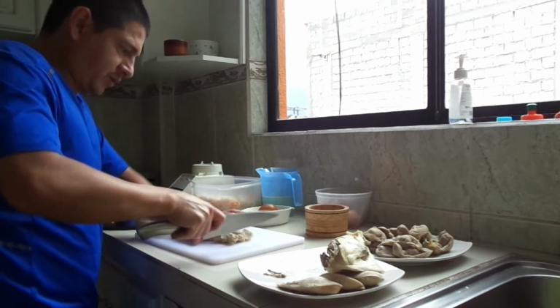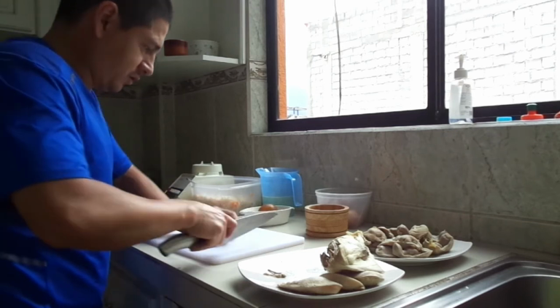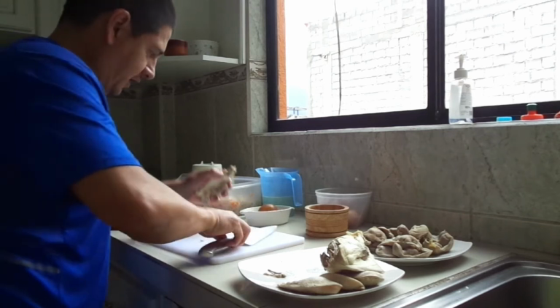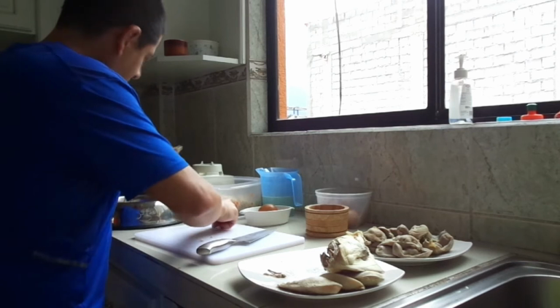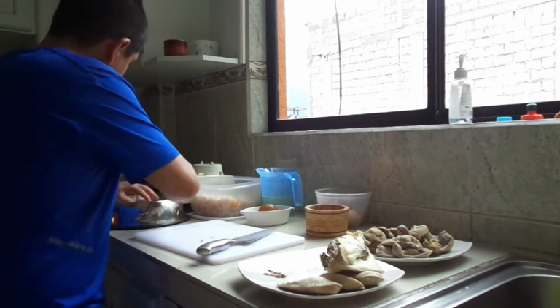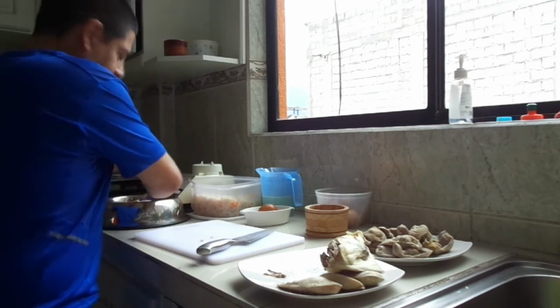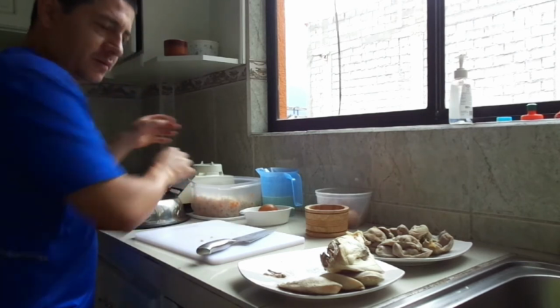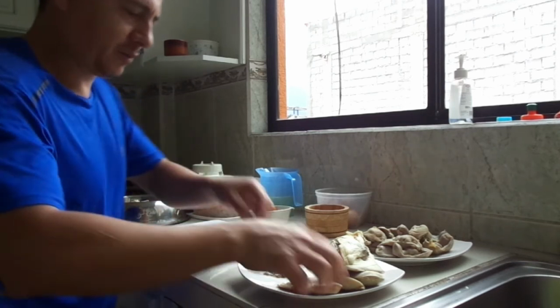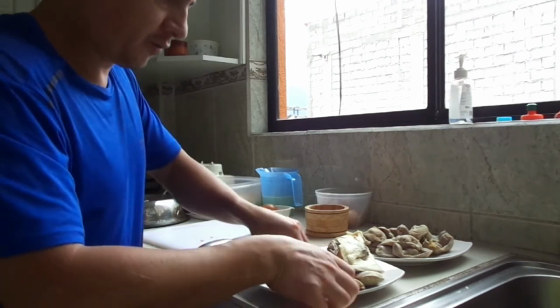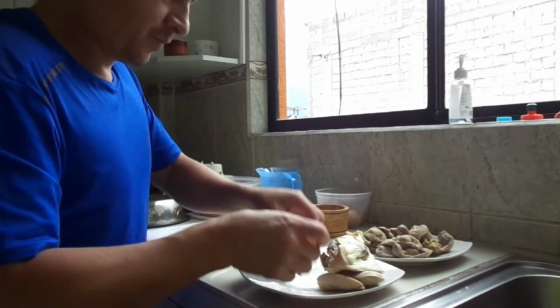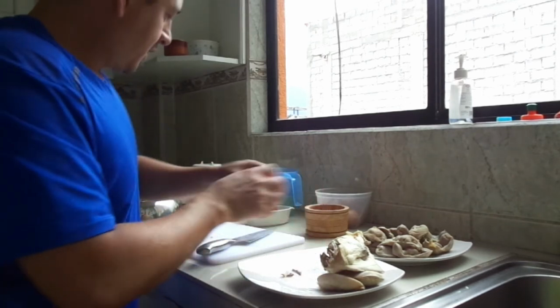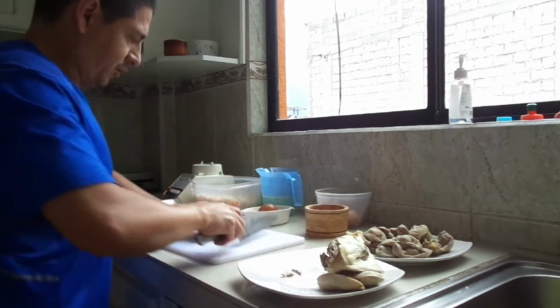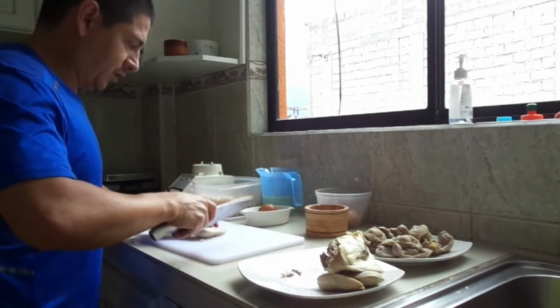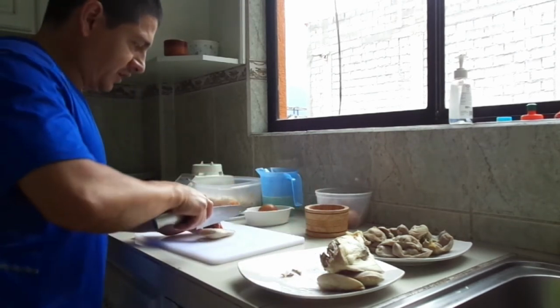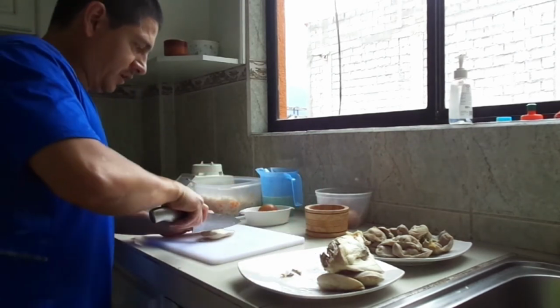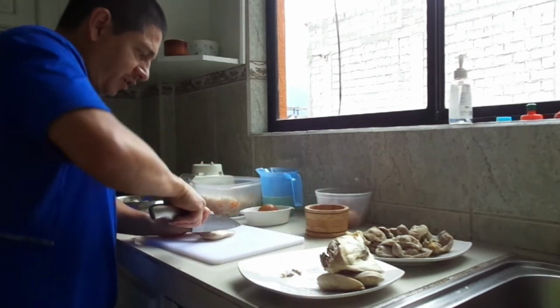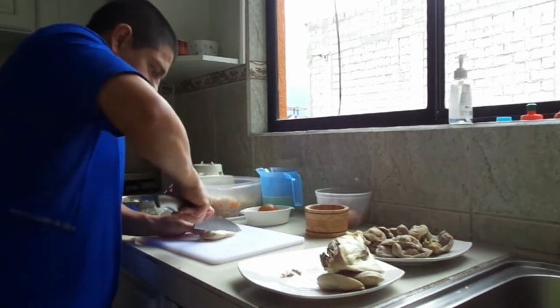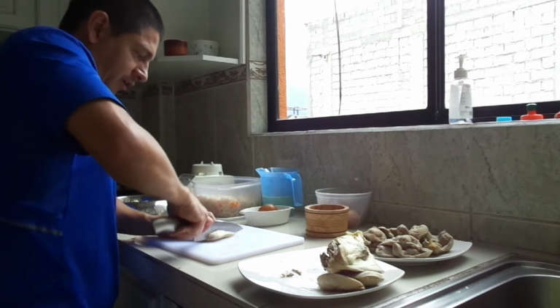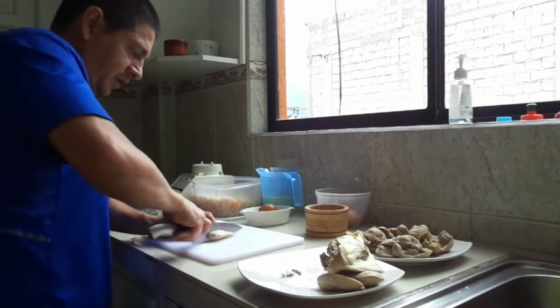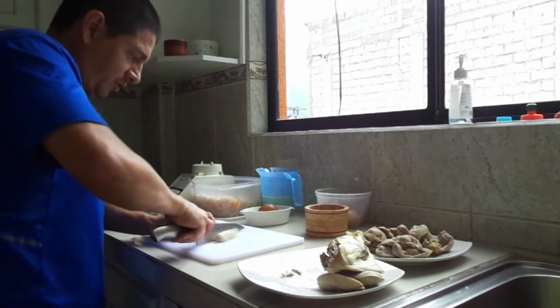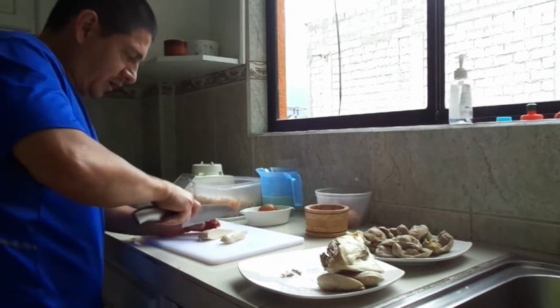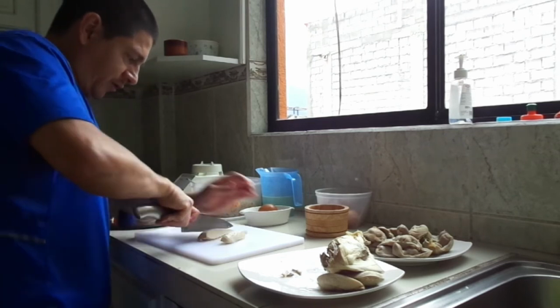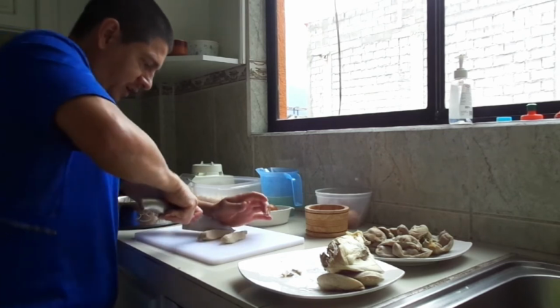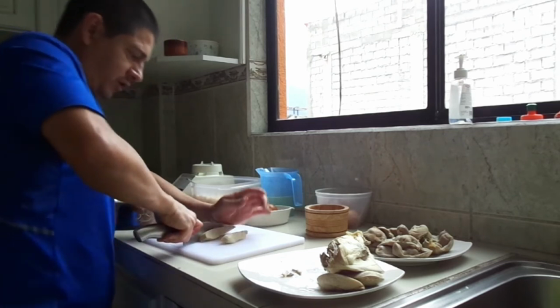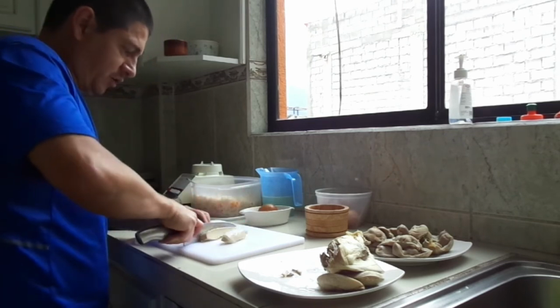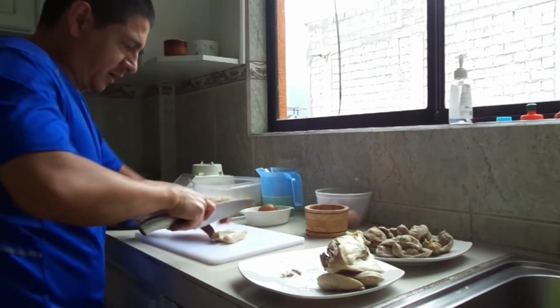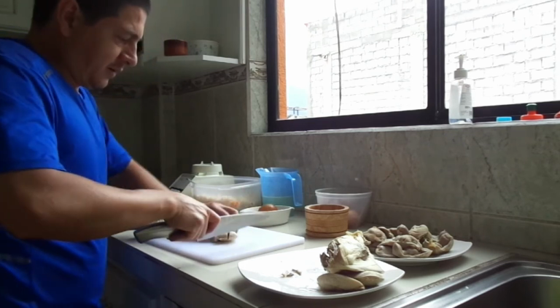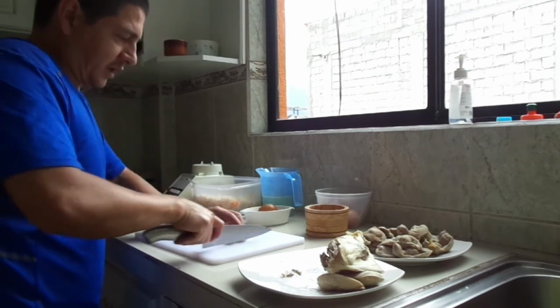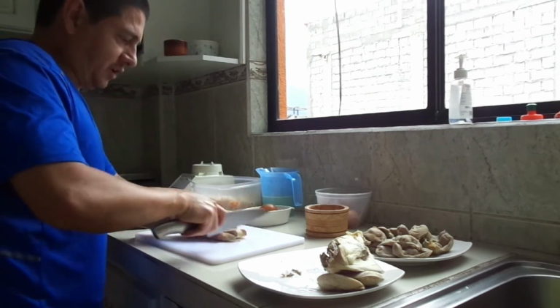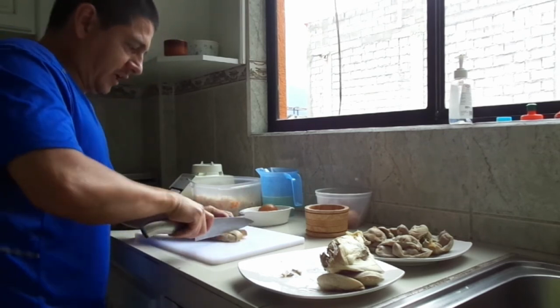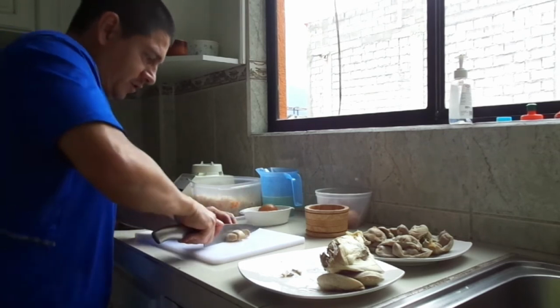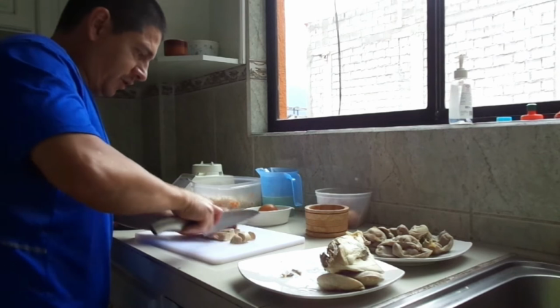El peso de la carne de pollo para mi perro: se recomienda aproximadamente el 3% del peso total del perro. En este caso, el mío come casi un kilo de peso.